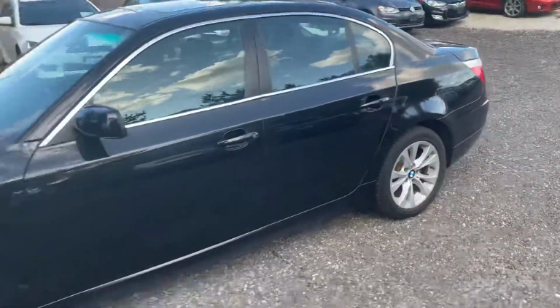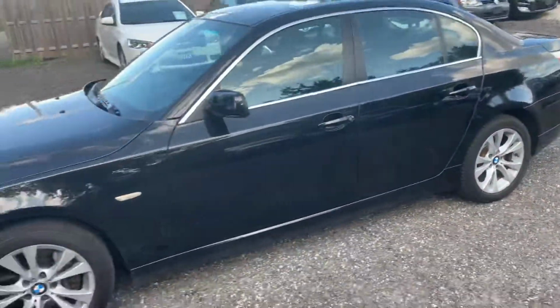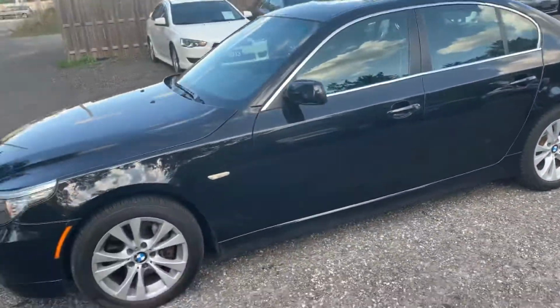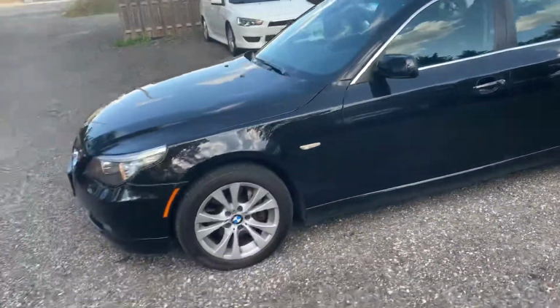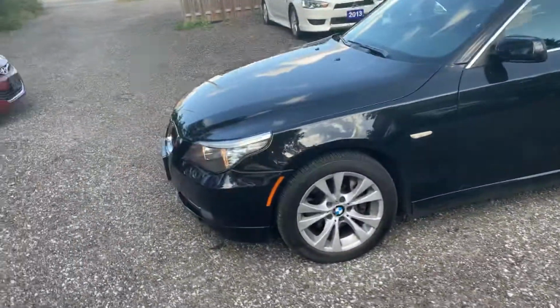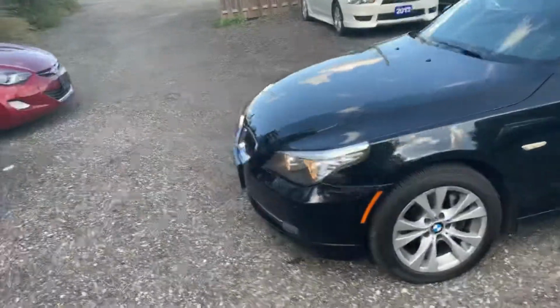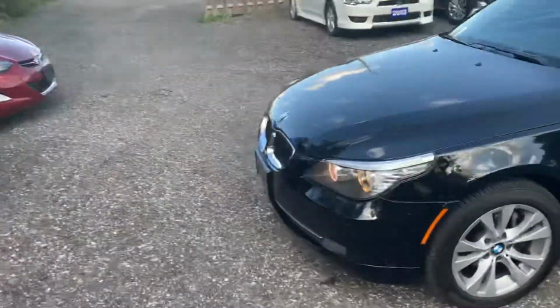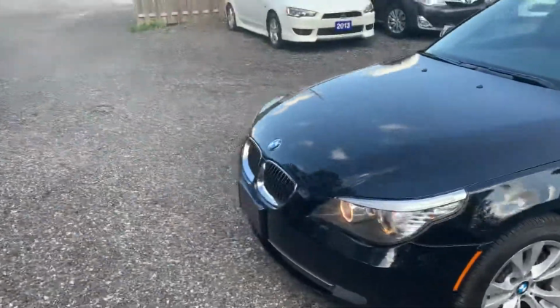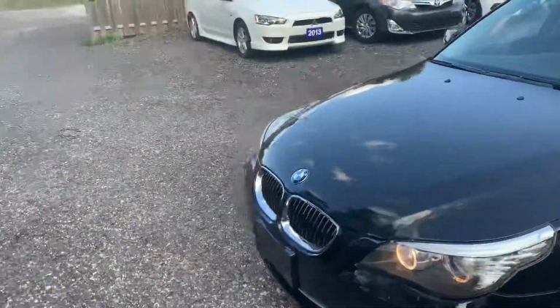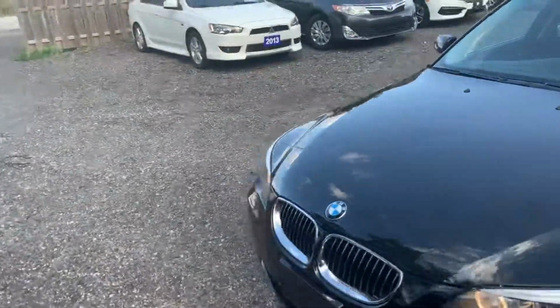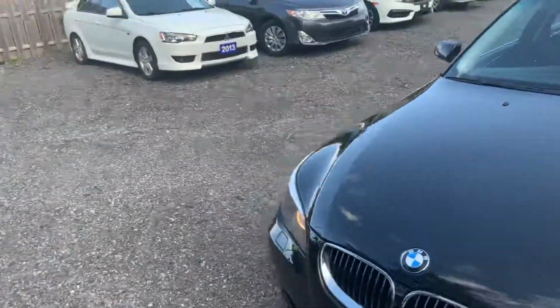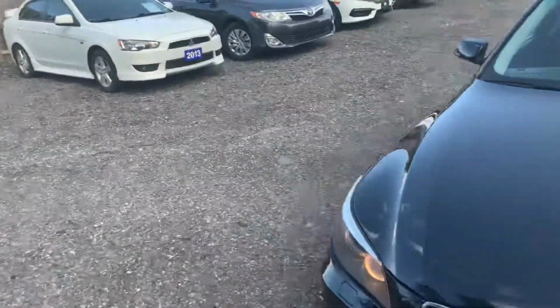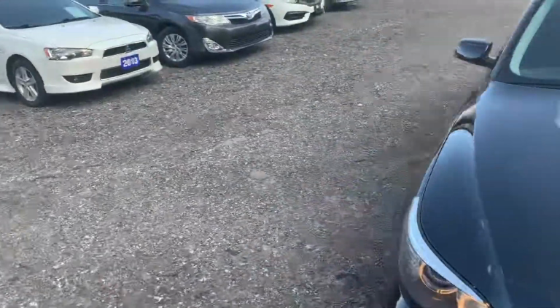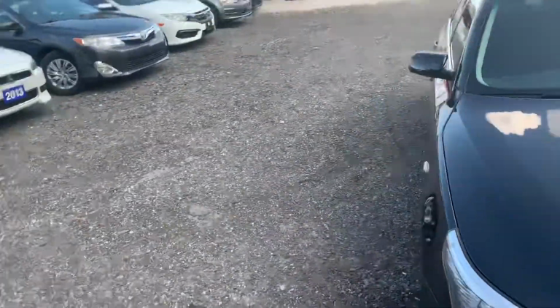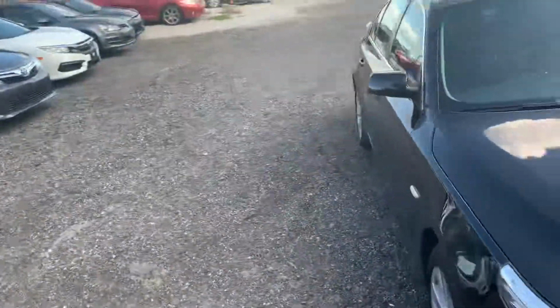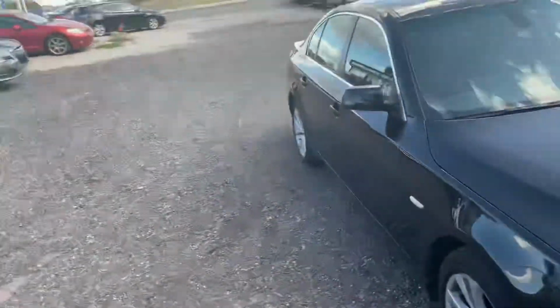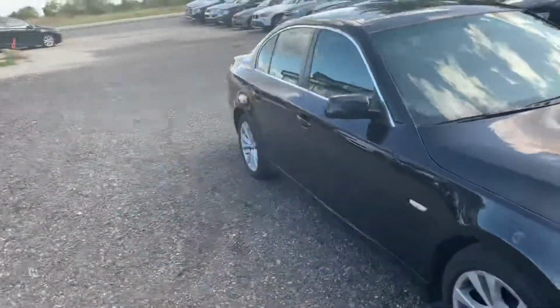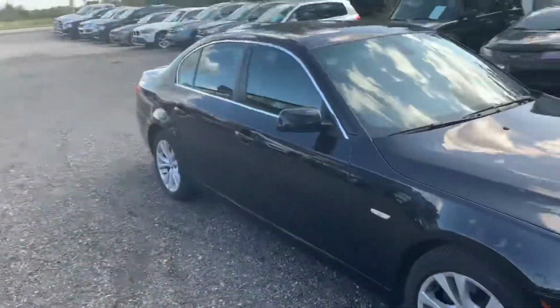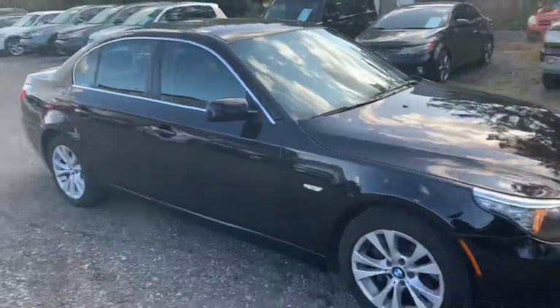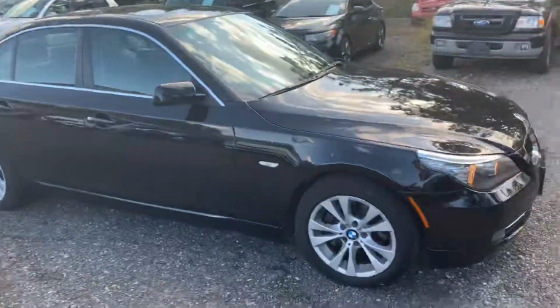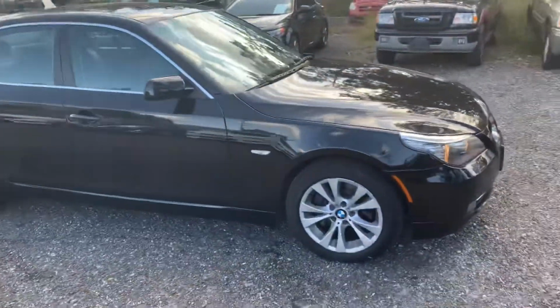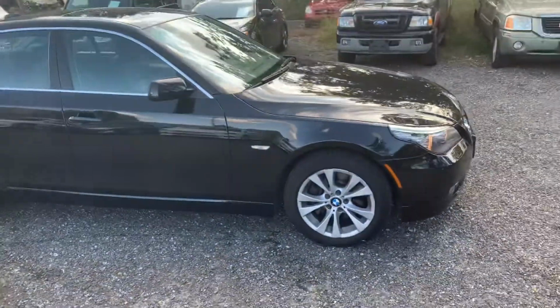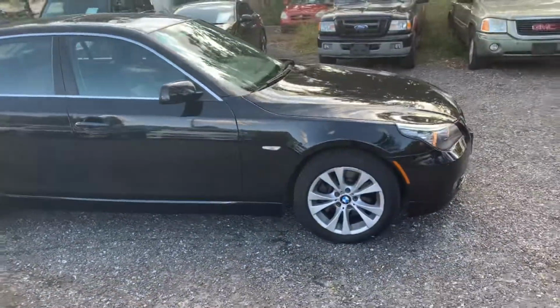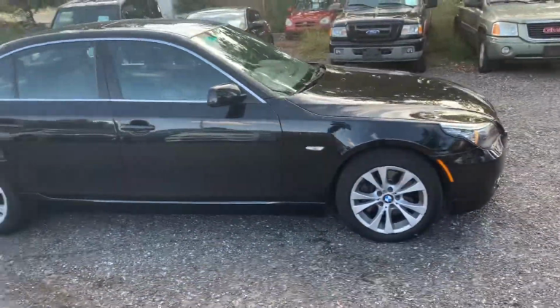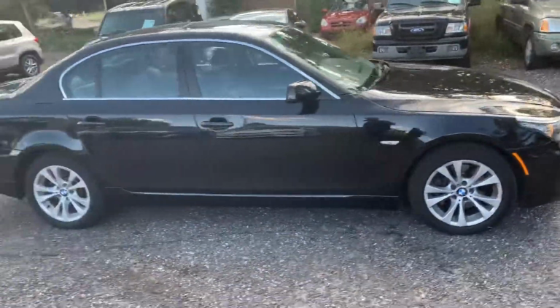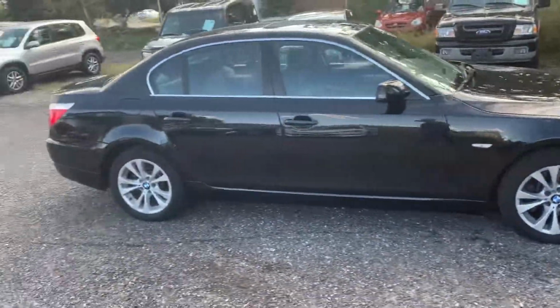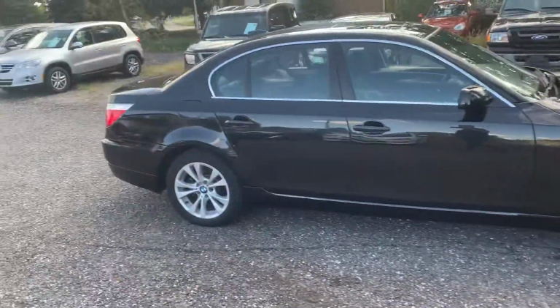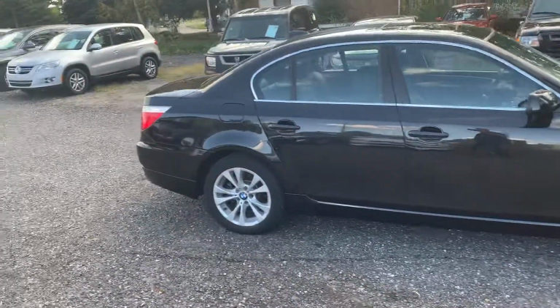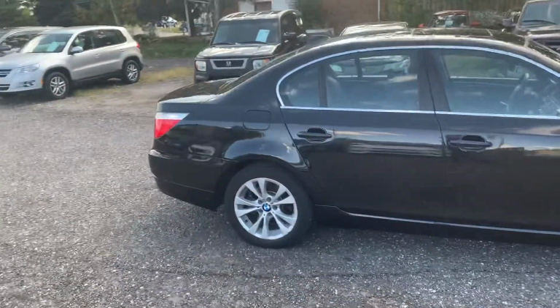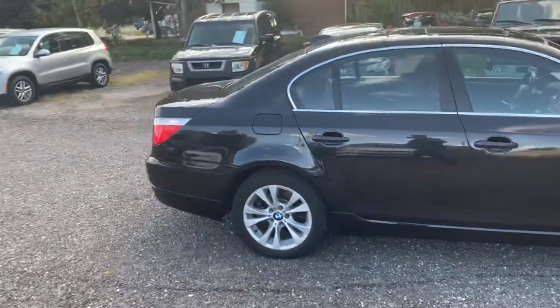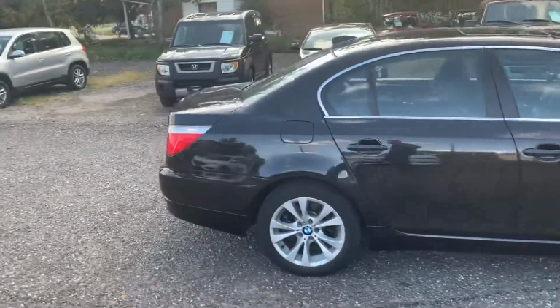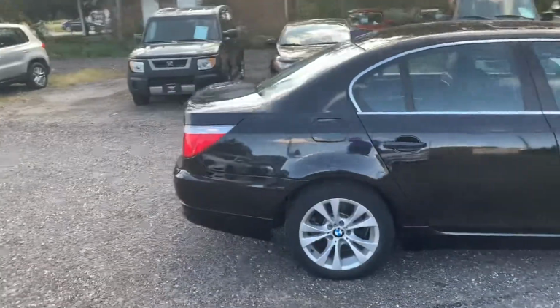It's got the all-weather mats included with it. Really, really nice car — there's no real marks or scratches at all on this vehicle.